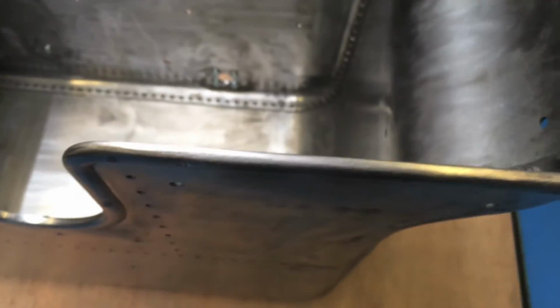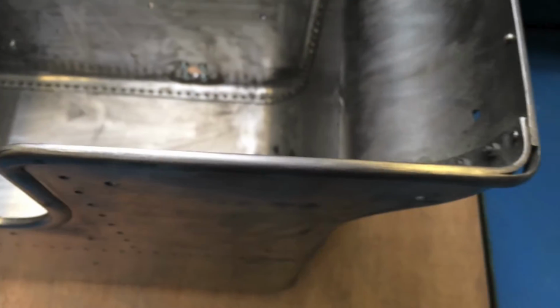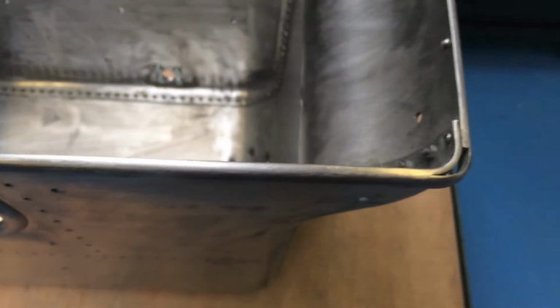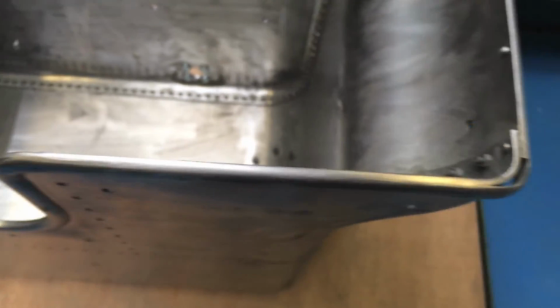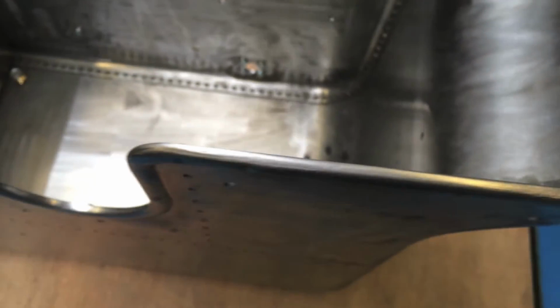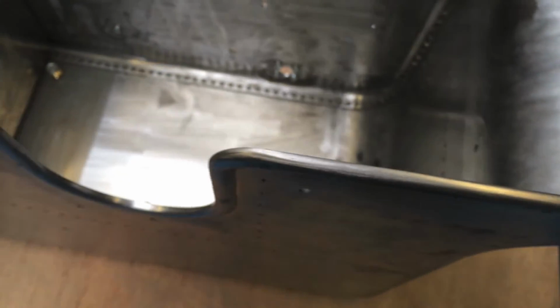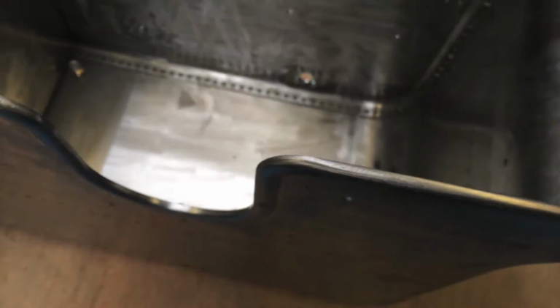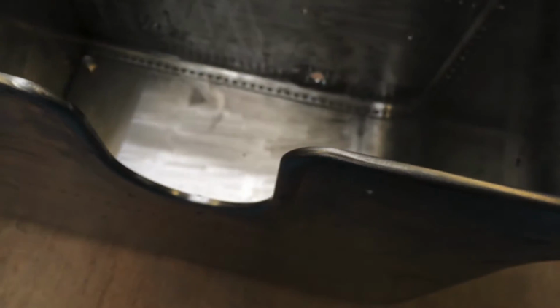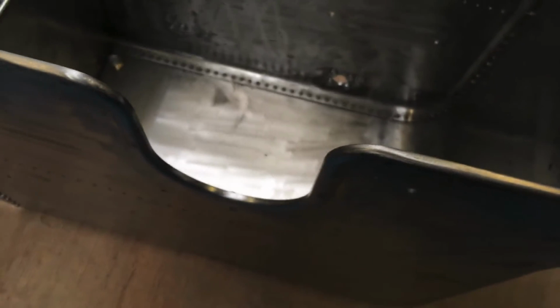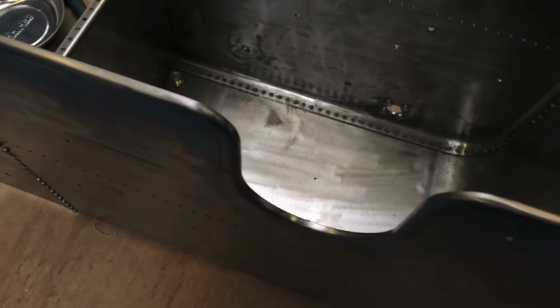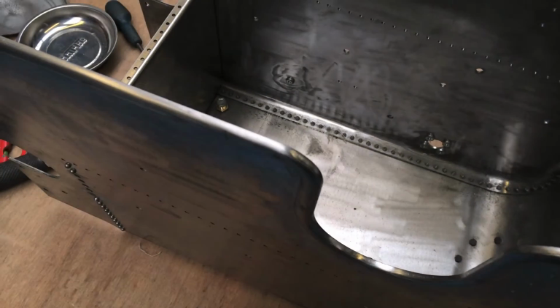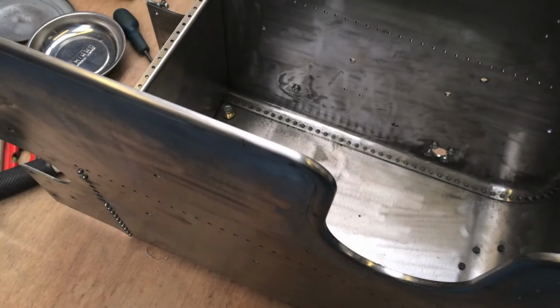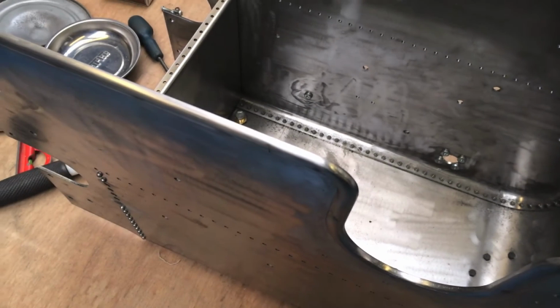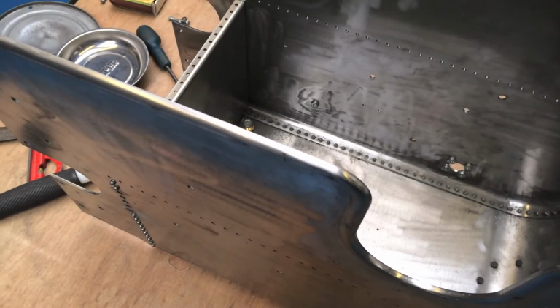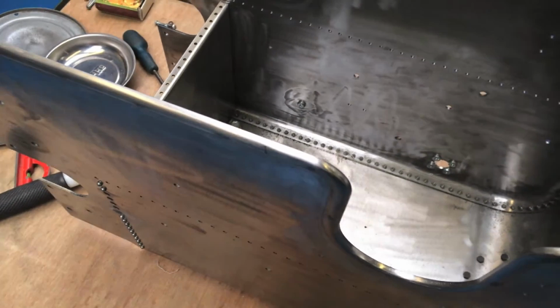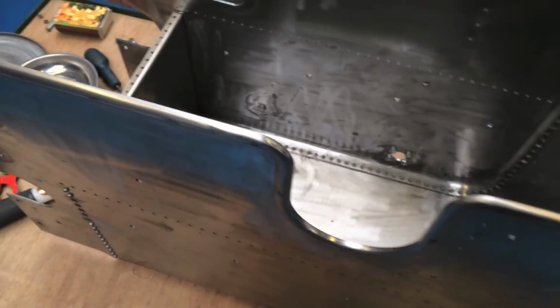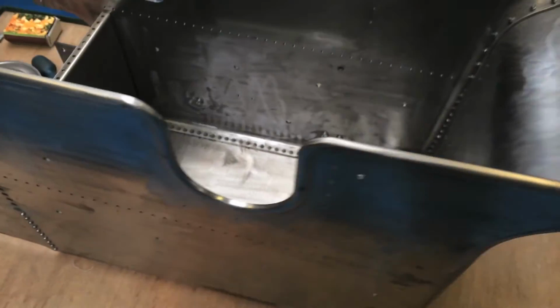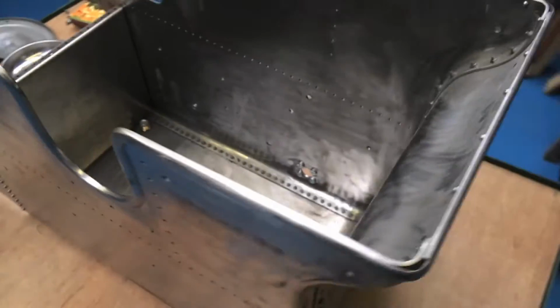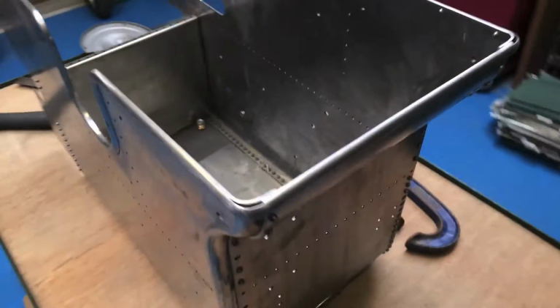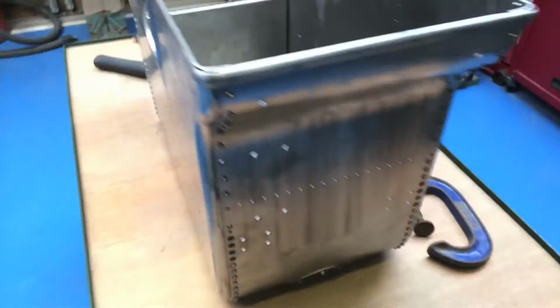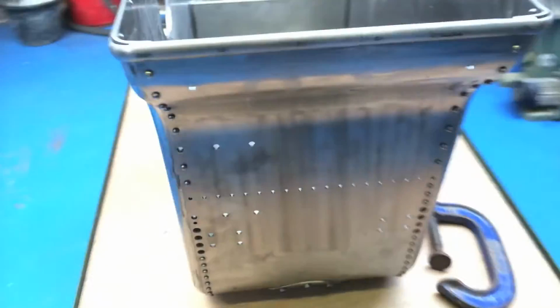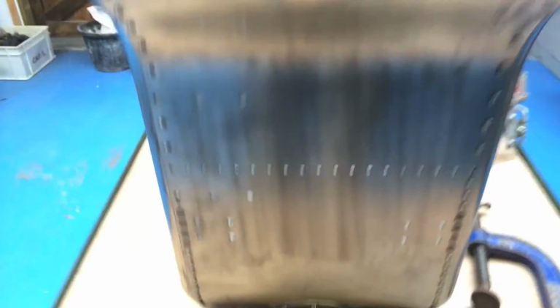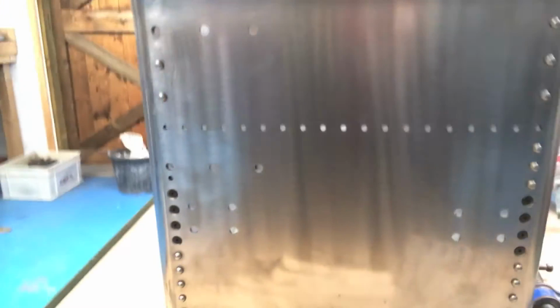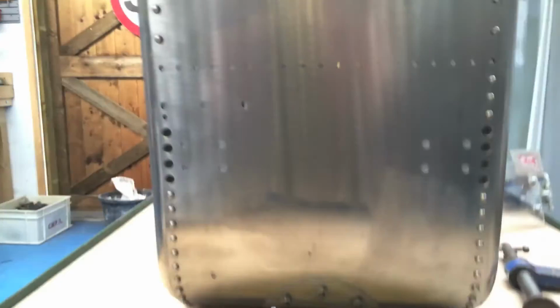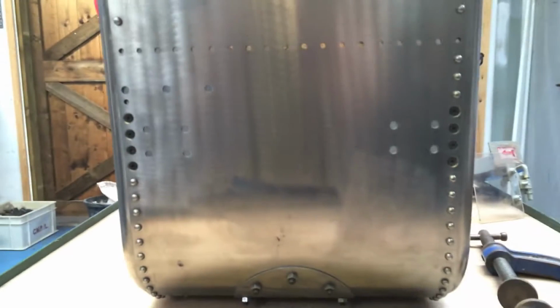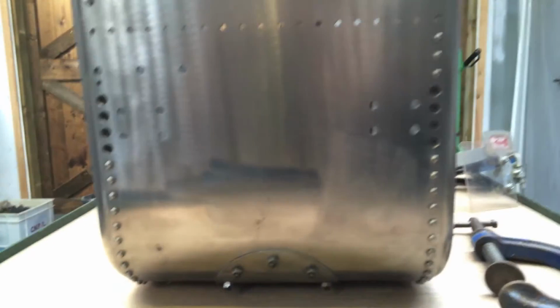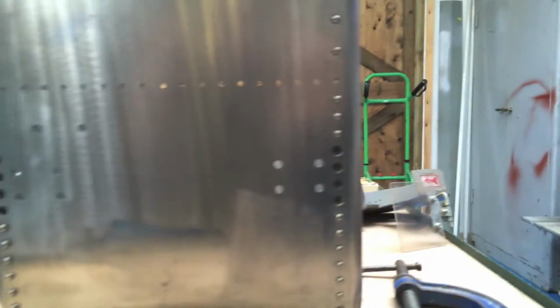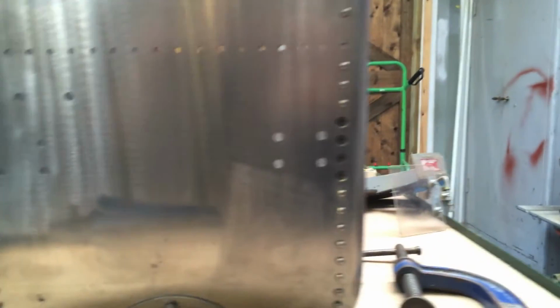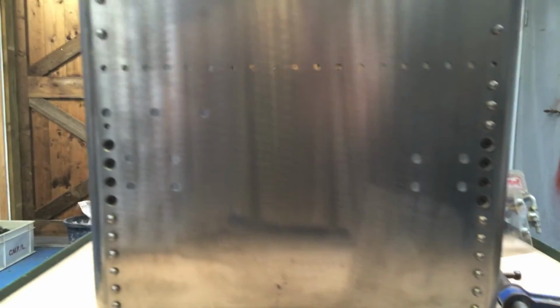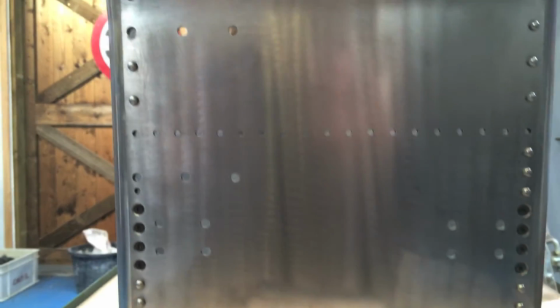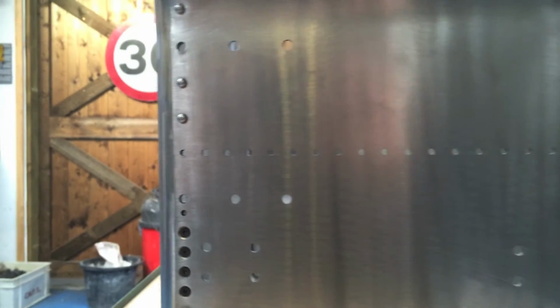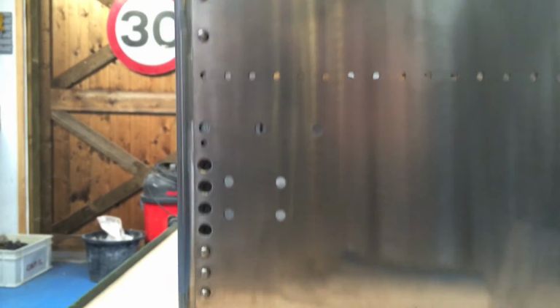Other than that it's looking pretty good. The tender went together really well. I think there's only about three or four holes that I needed to ease a little bit to get the screws in.